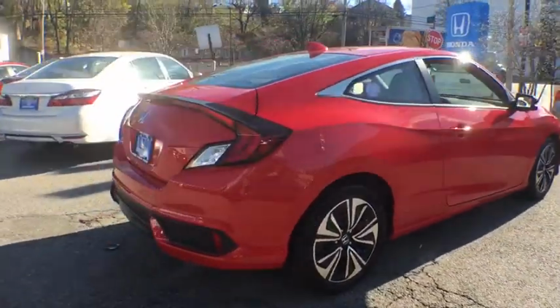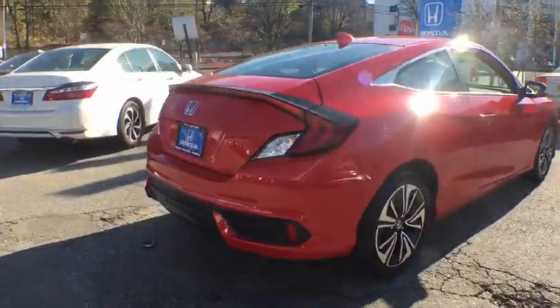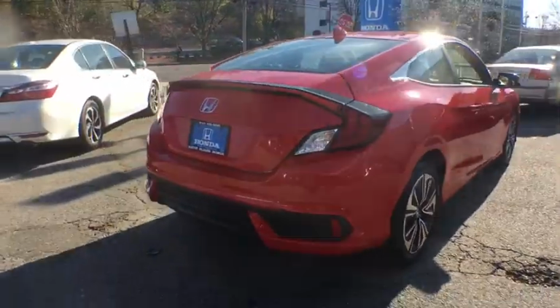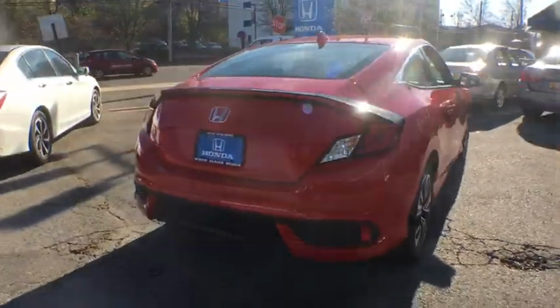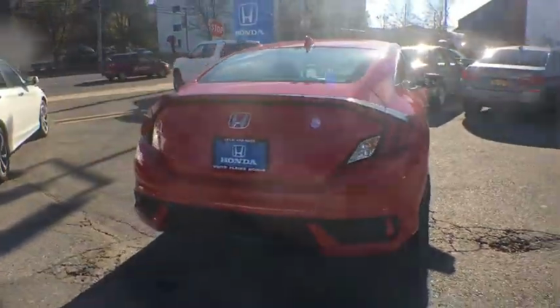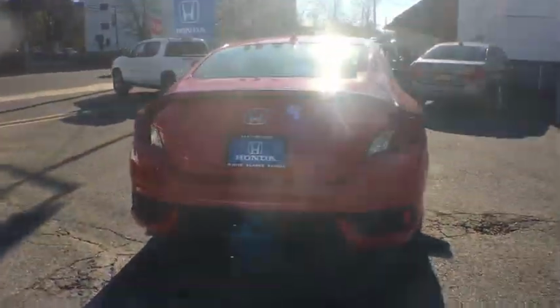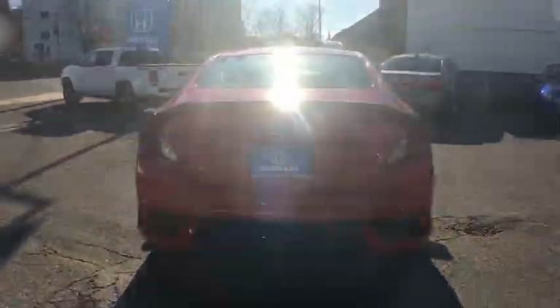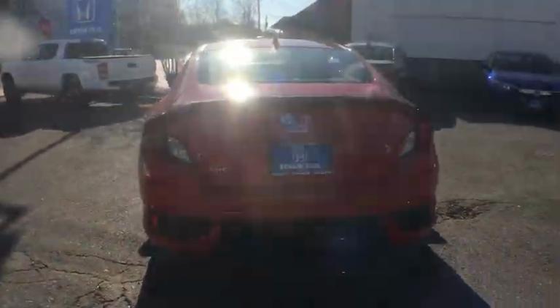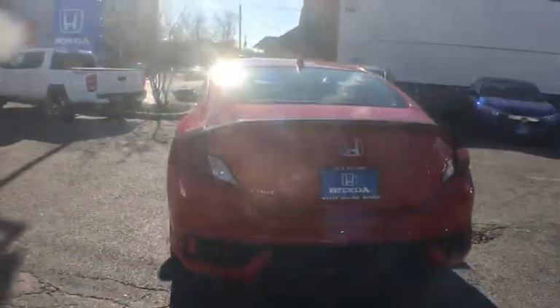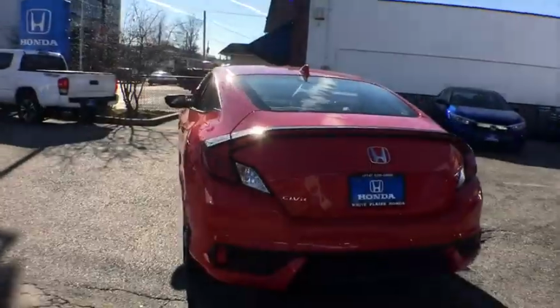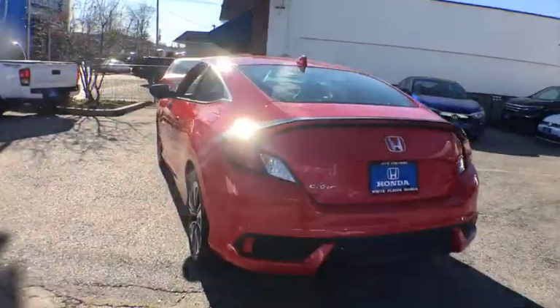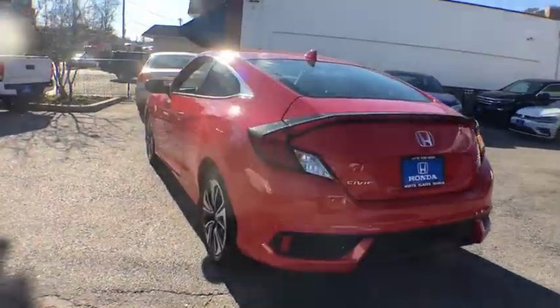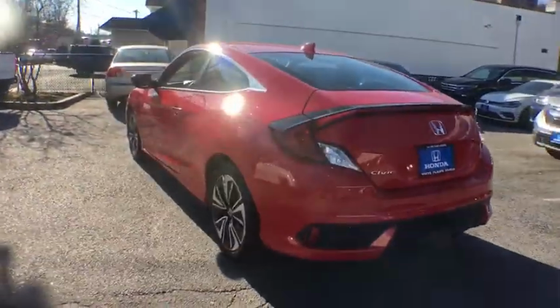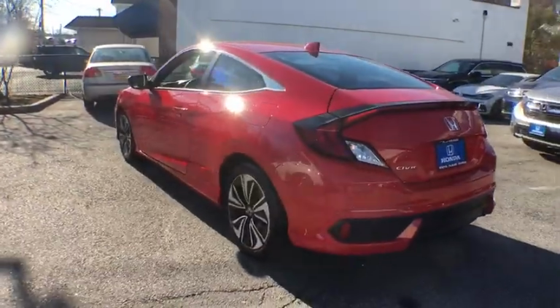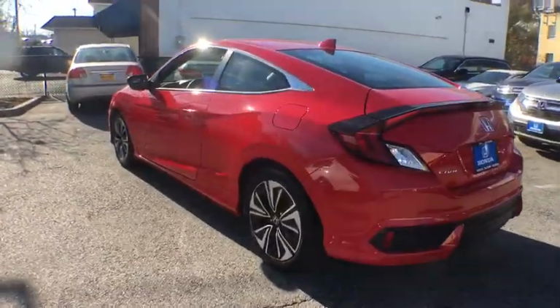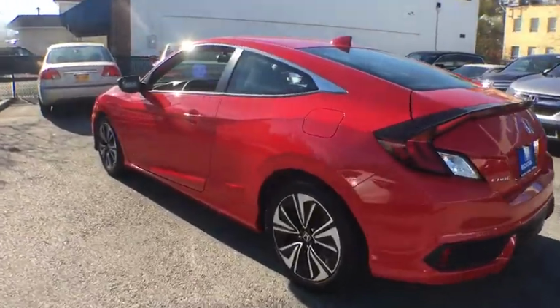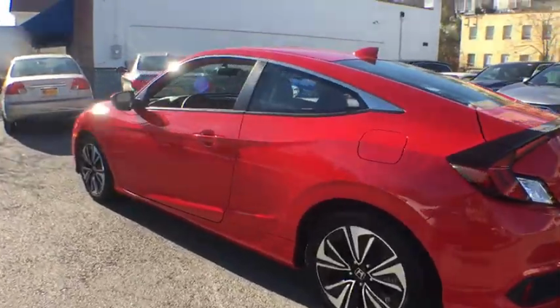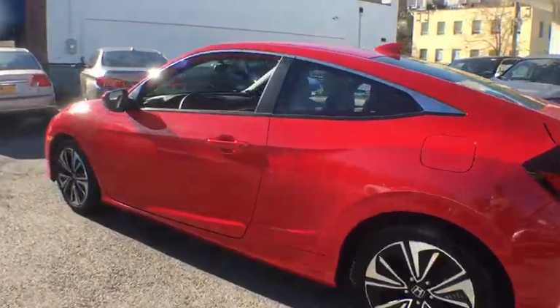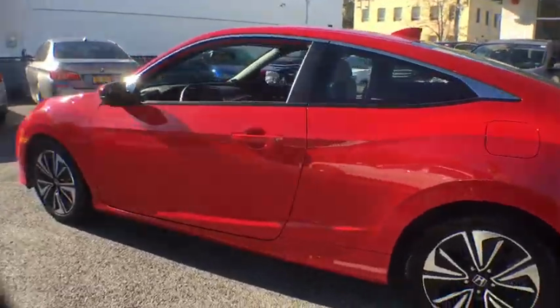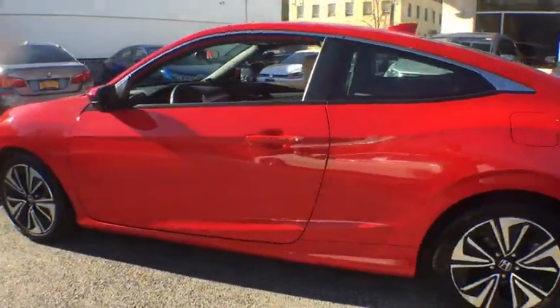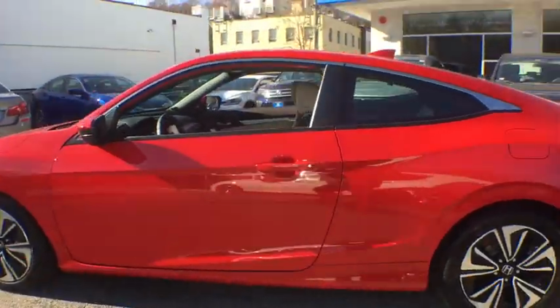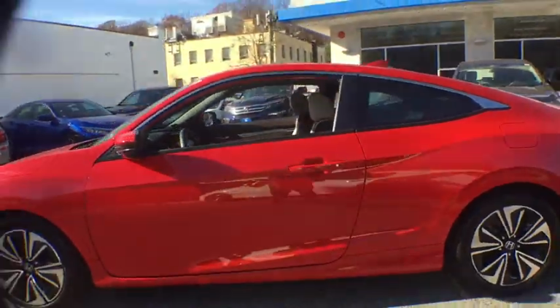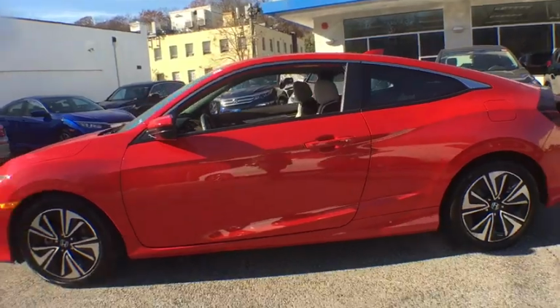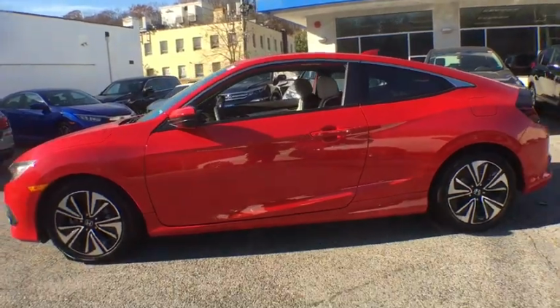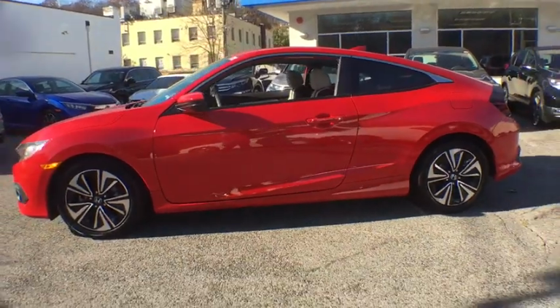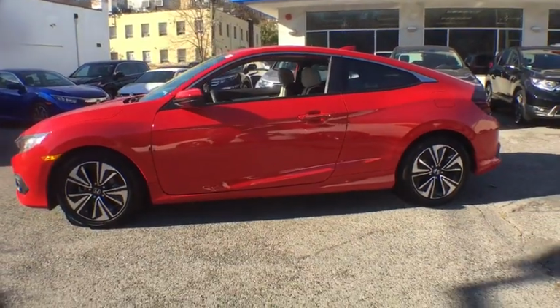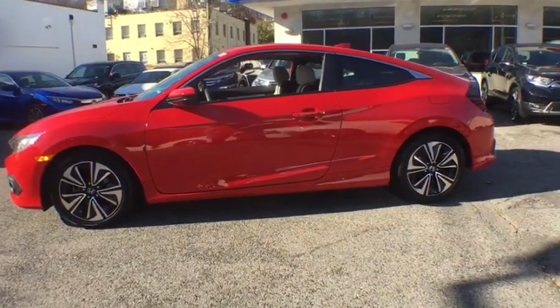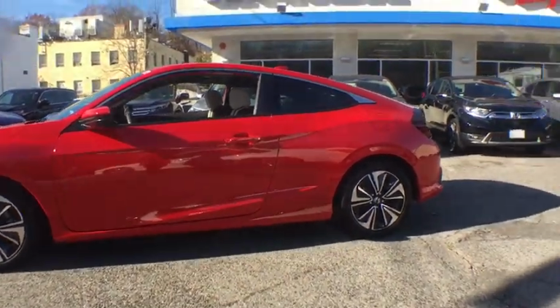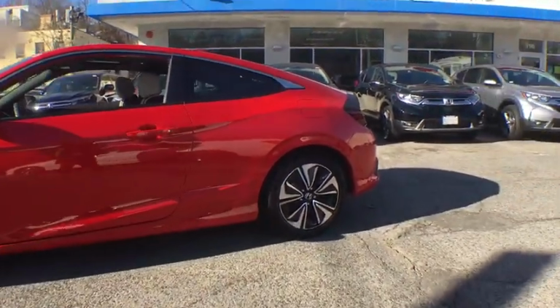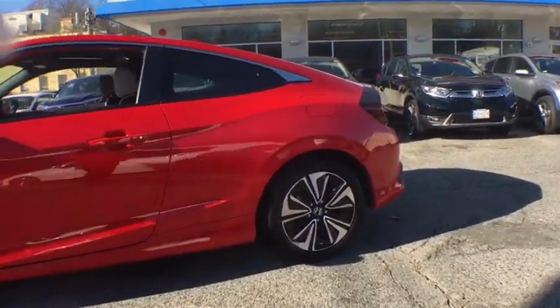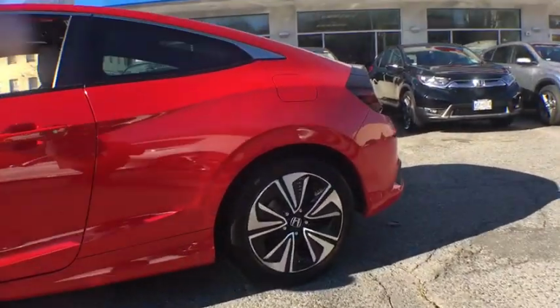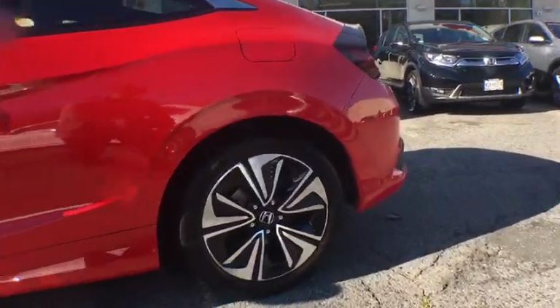Here are some of this vehicle's great options: traction control, dual airbags, power steering, four-wheel disc brakes, heated front seats, rear window defroster, power windows, fog lights, security system.